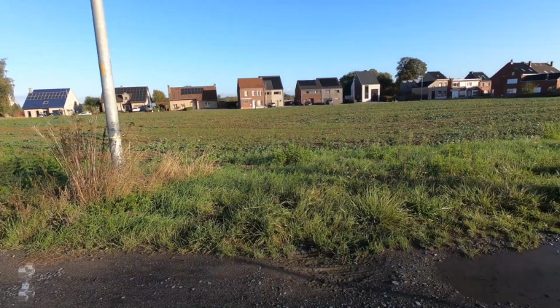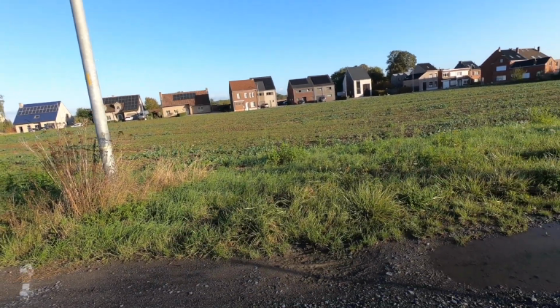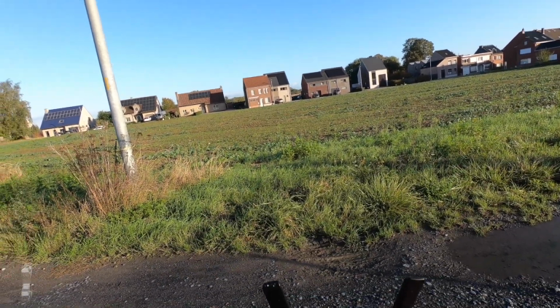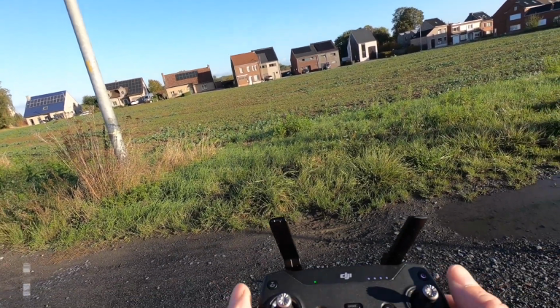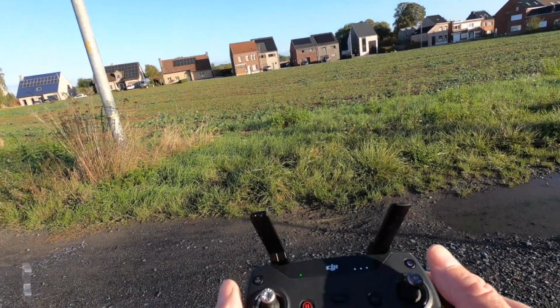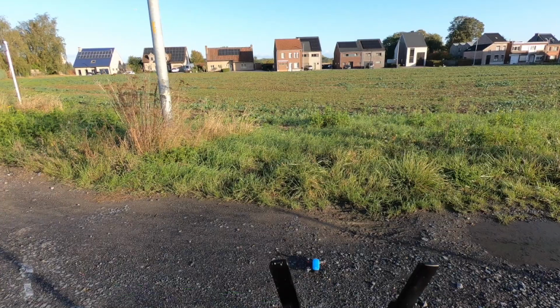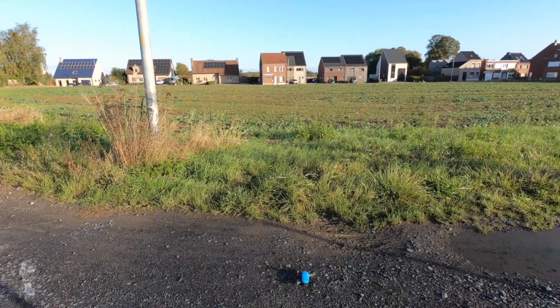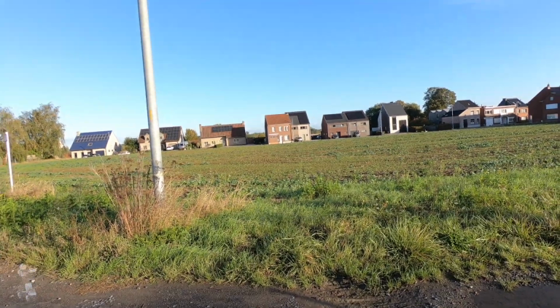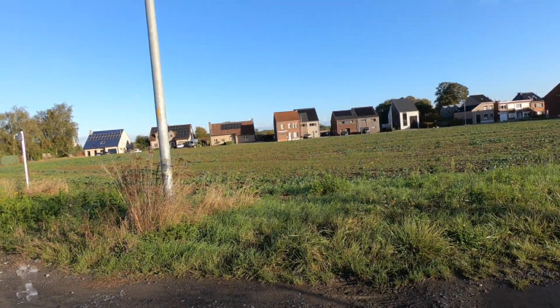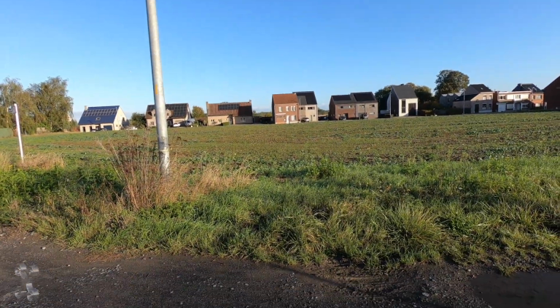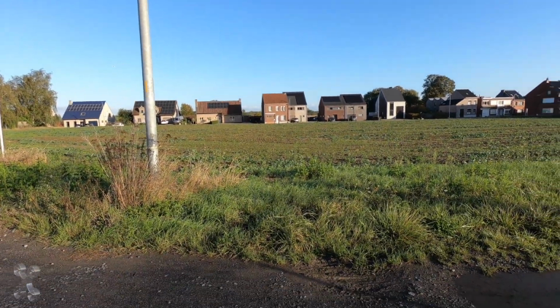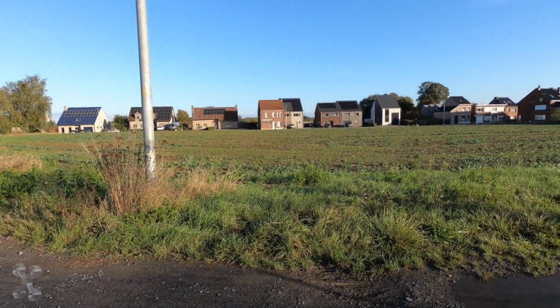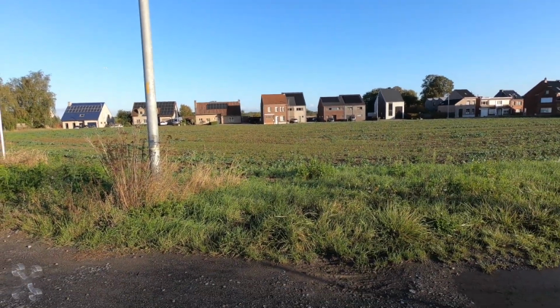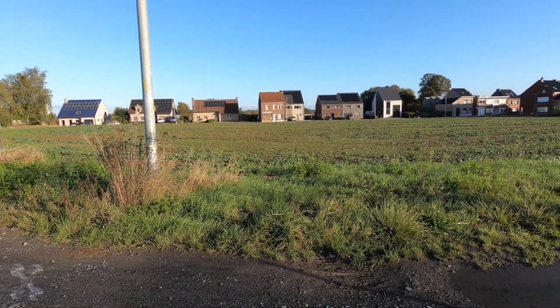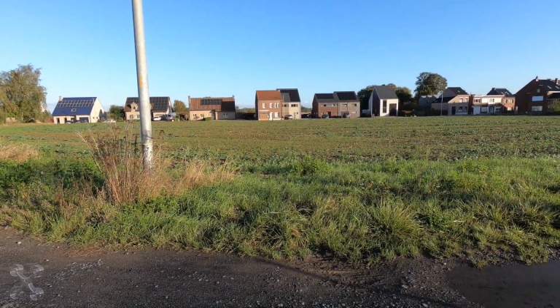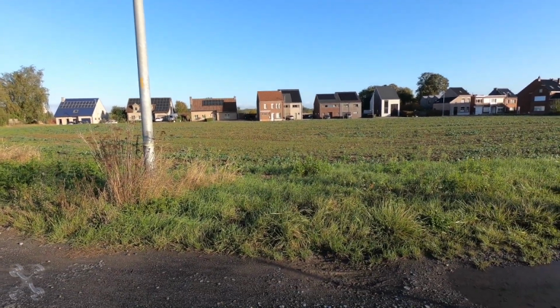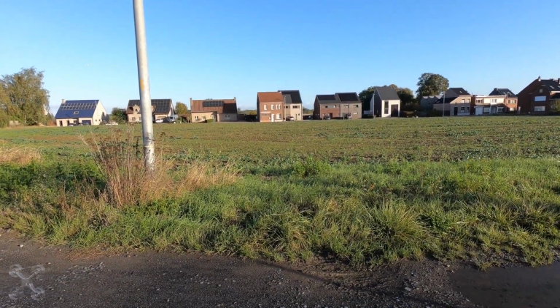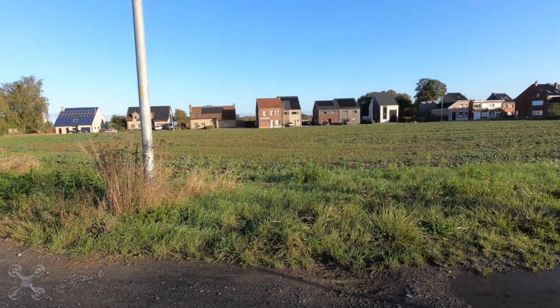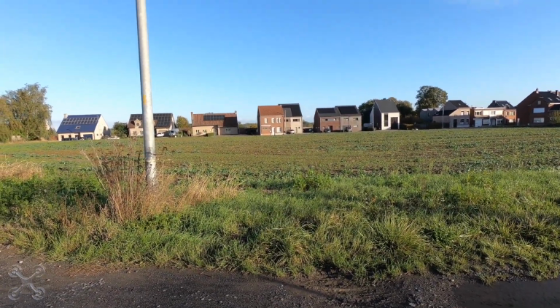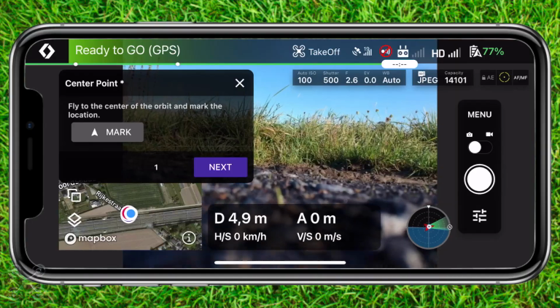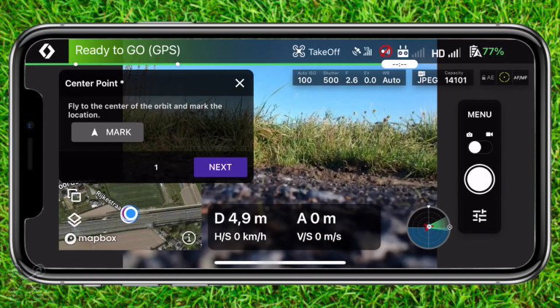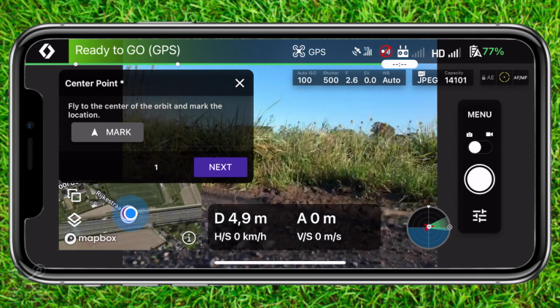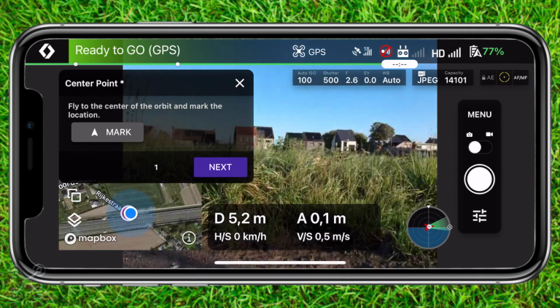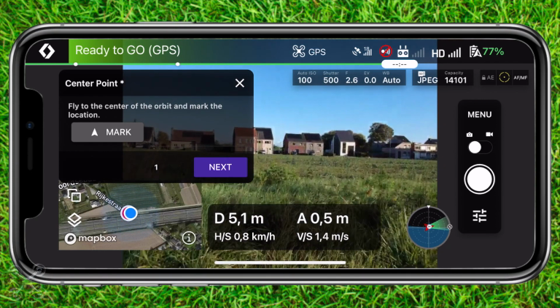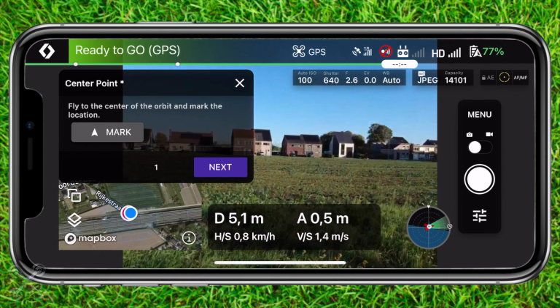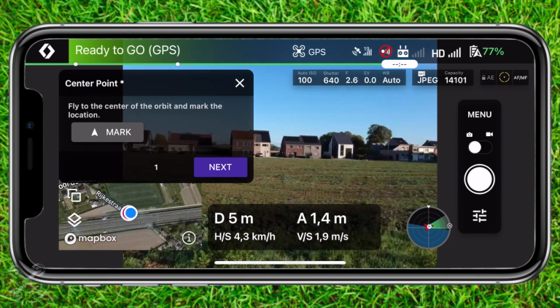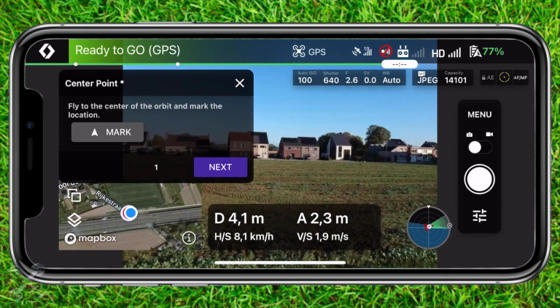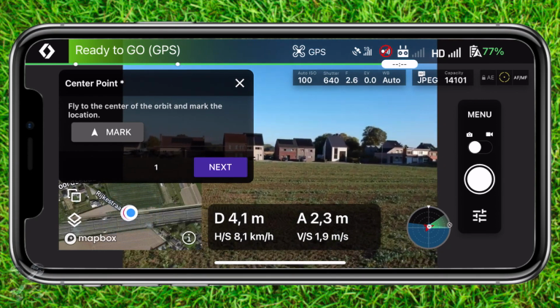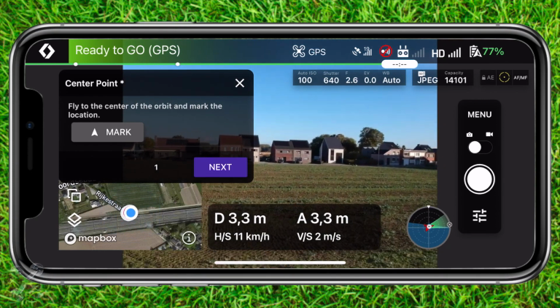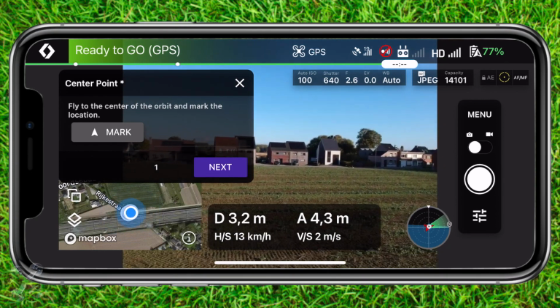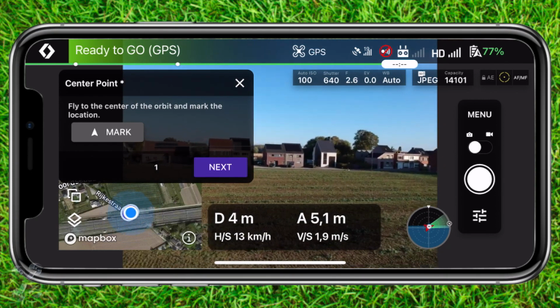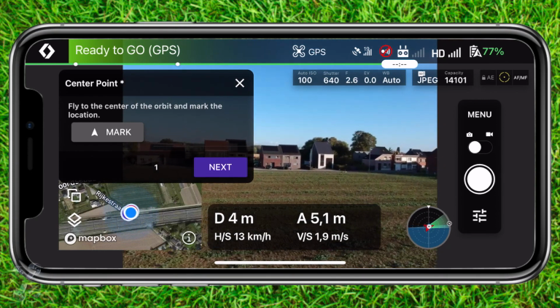In this video we demonstrate two ways of finding your drone using the feature from DJI. But there's also another possibility which we'll show you at the end. So let's start.